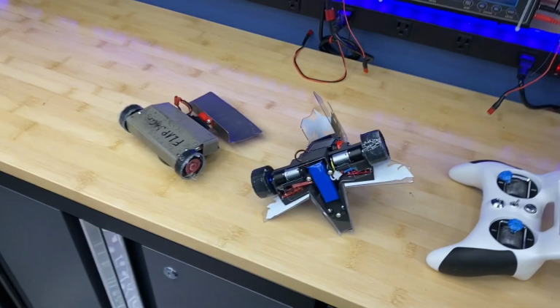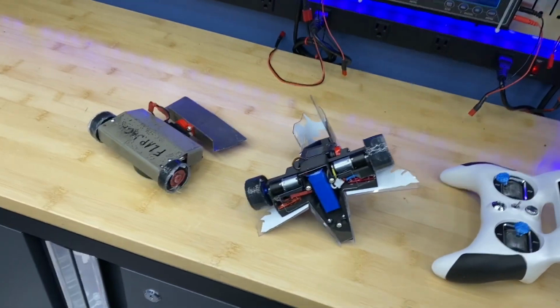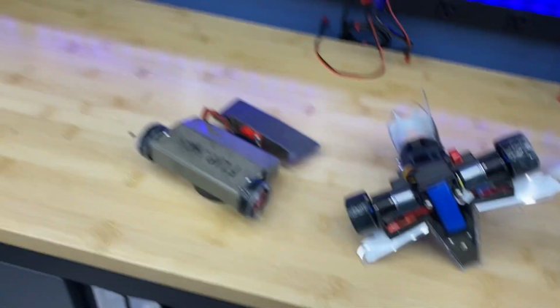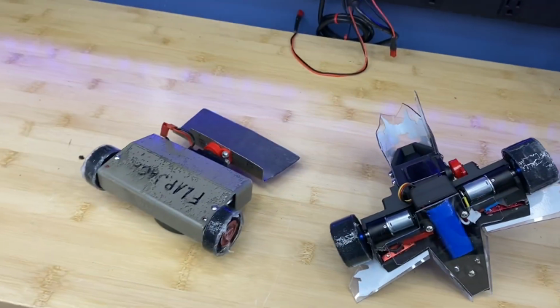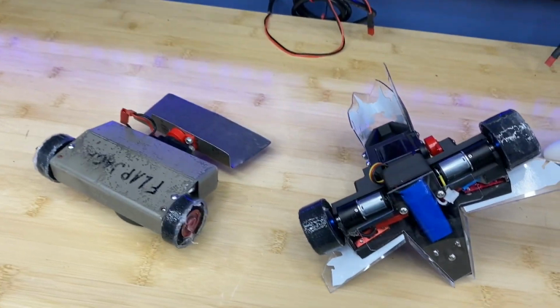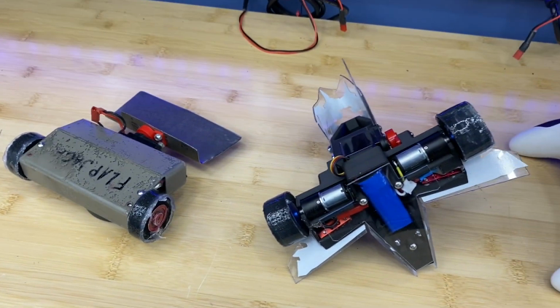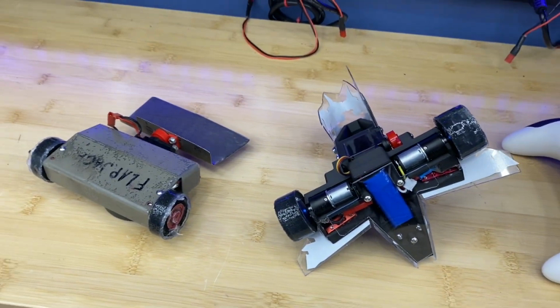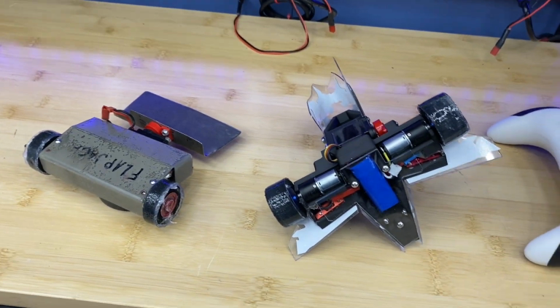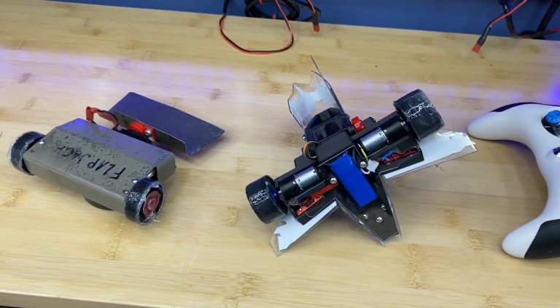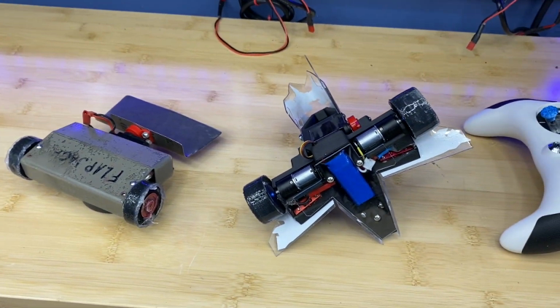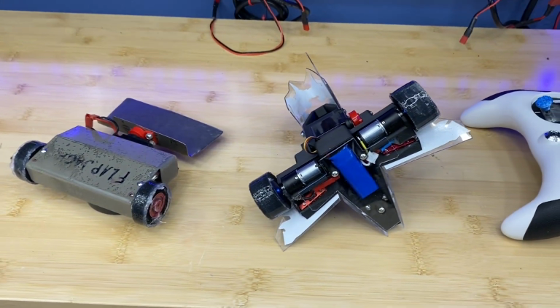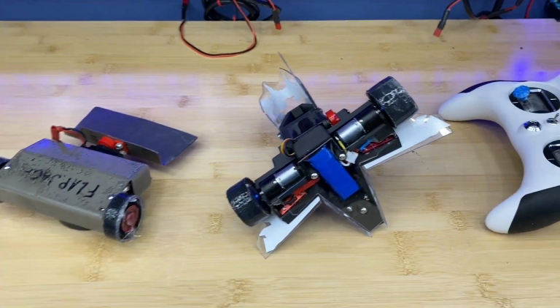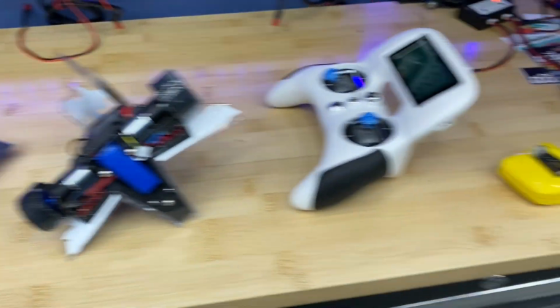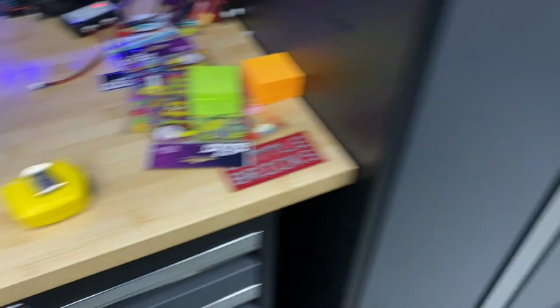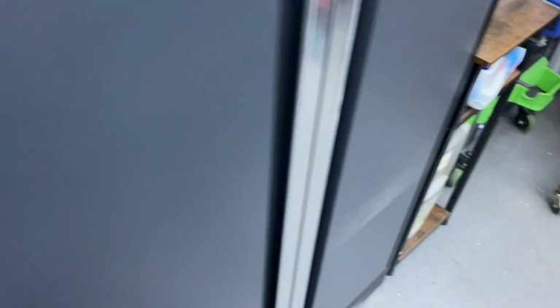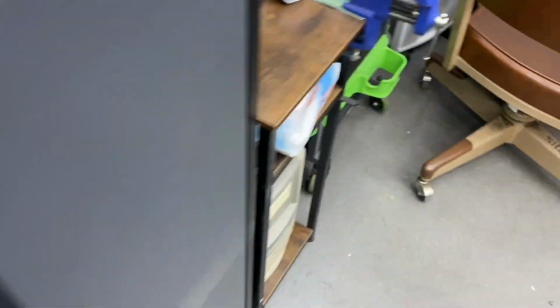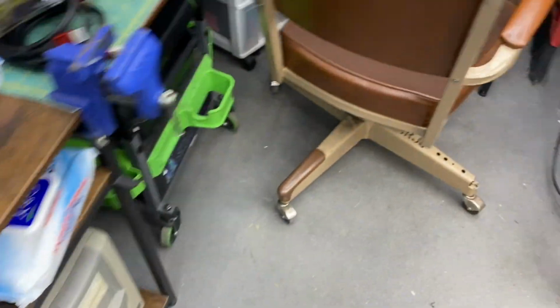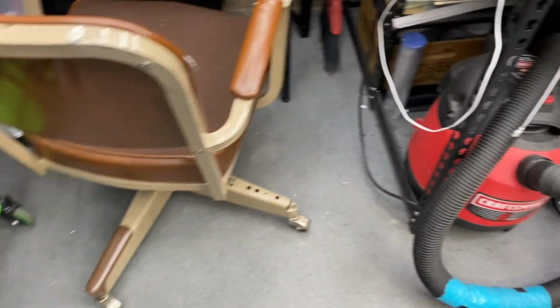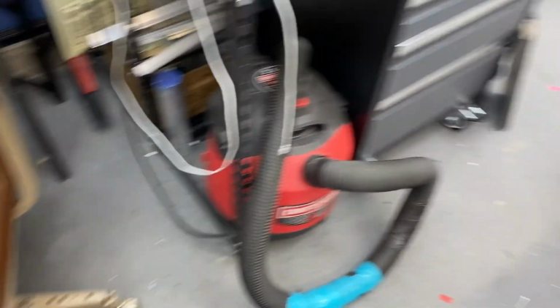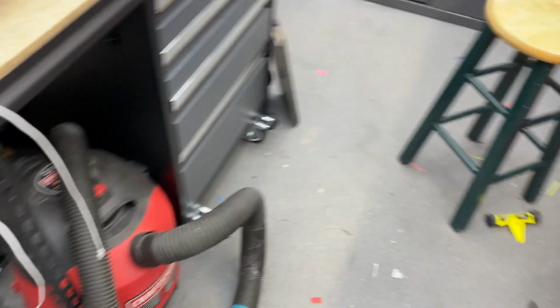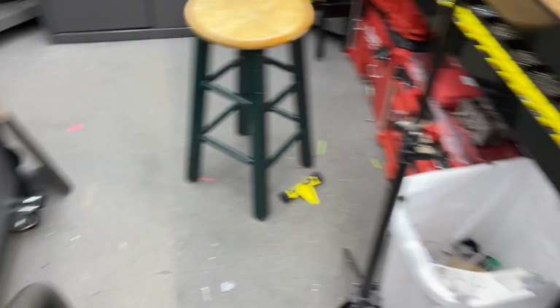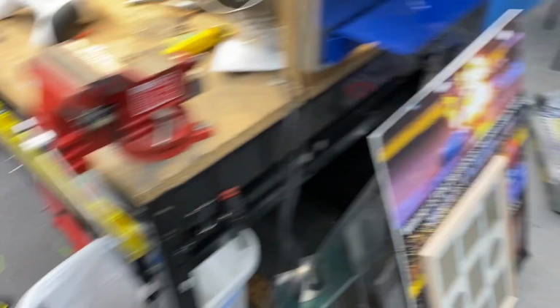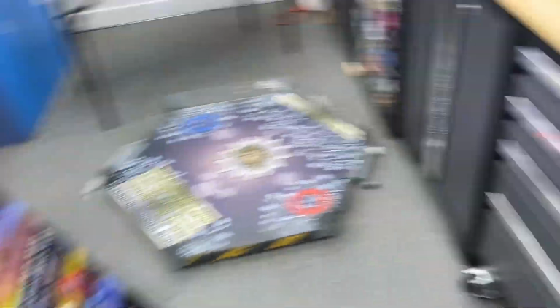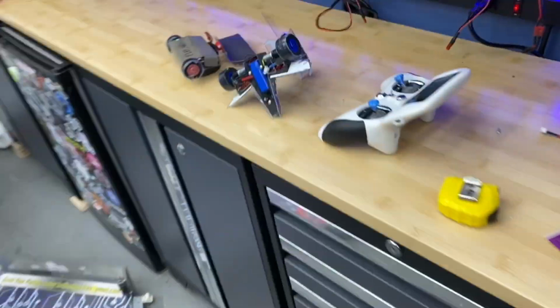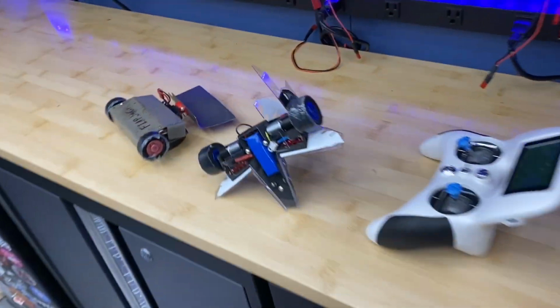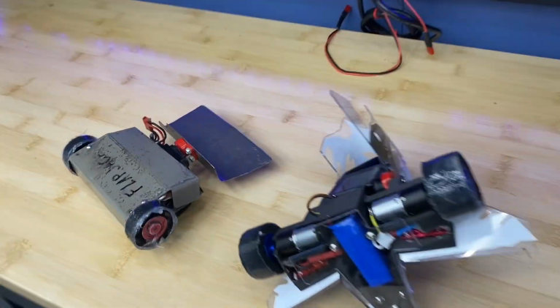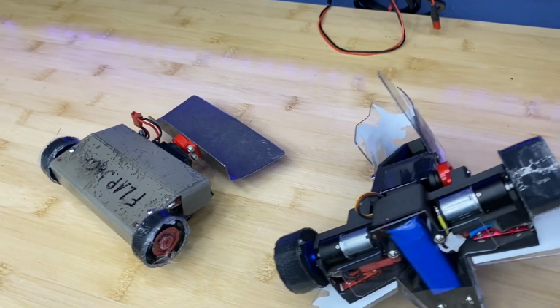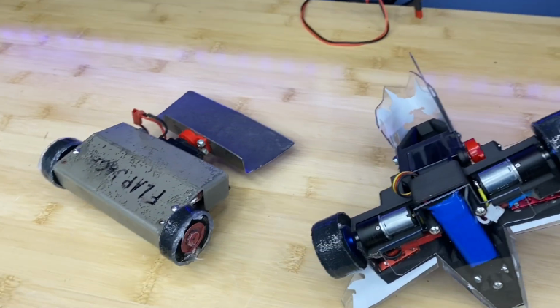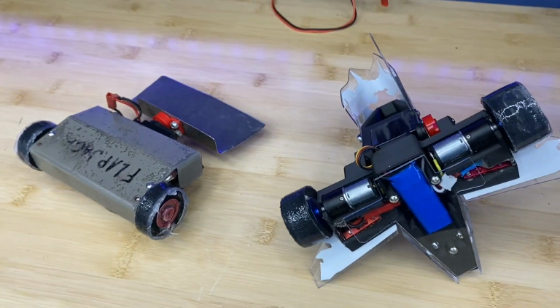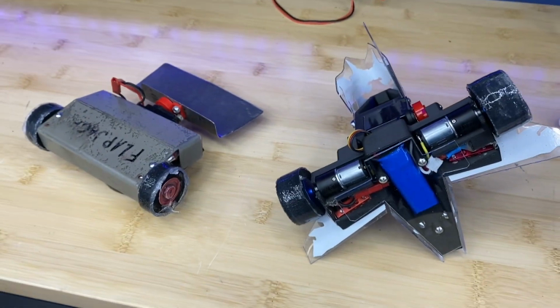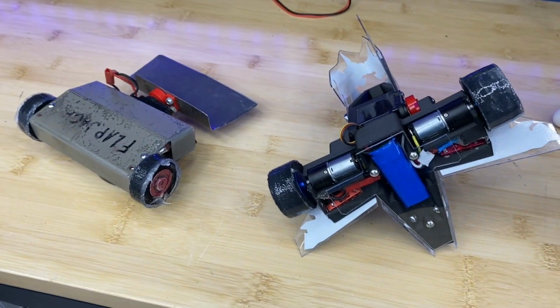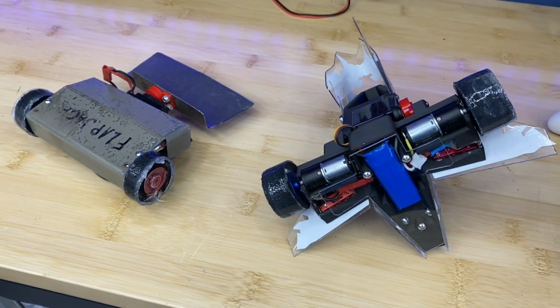Now, even though this is something you can do the night before, I would recommend doing this like a few weeks before and practice driving with it, because it will drastically change how the robot drives.